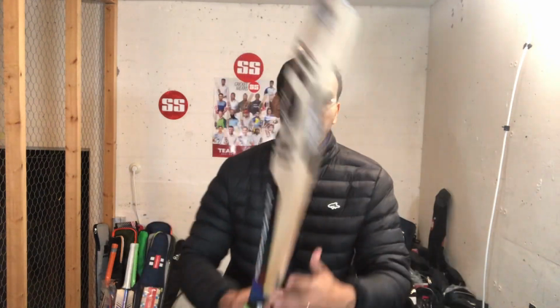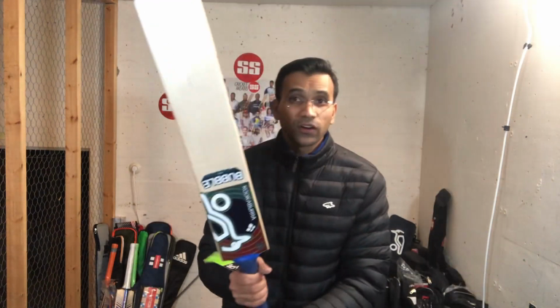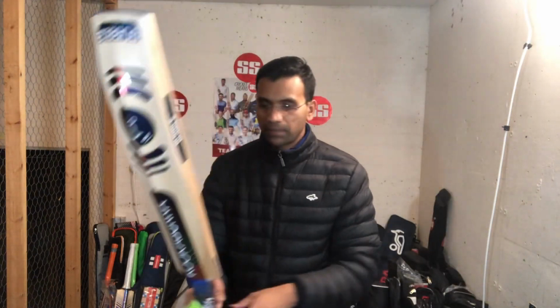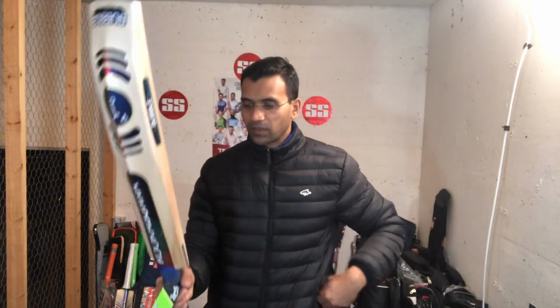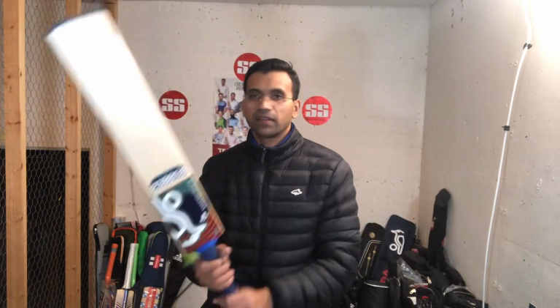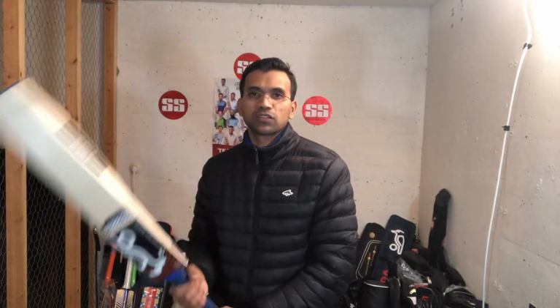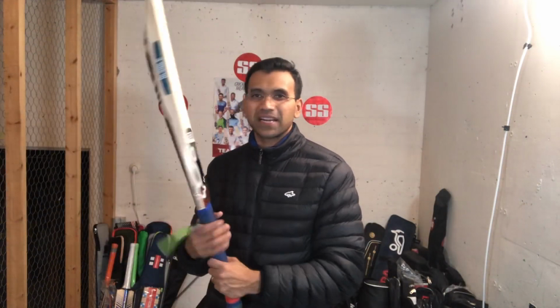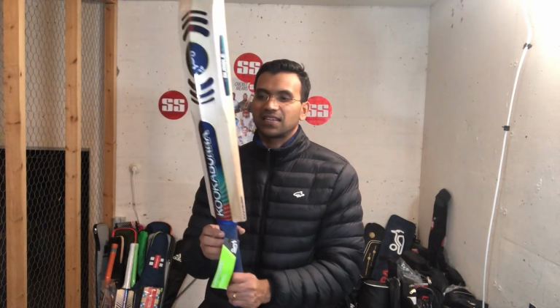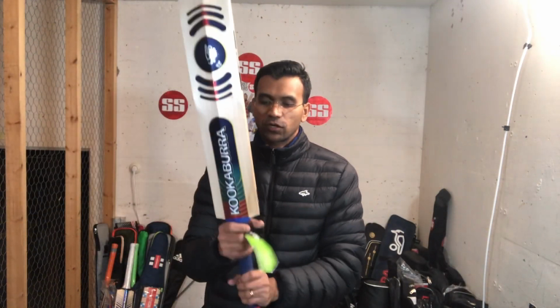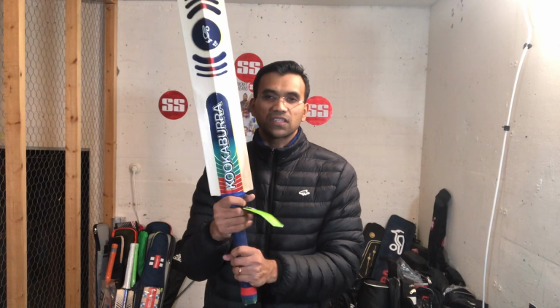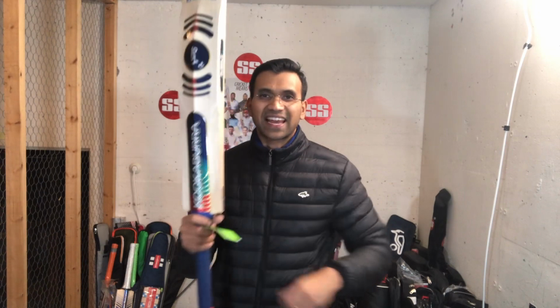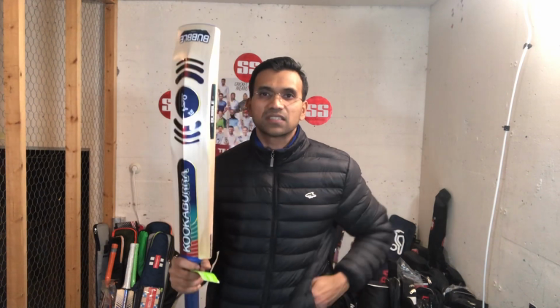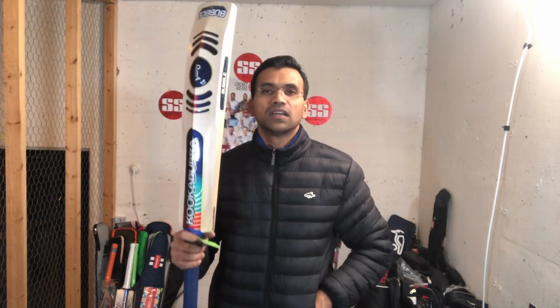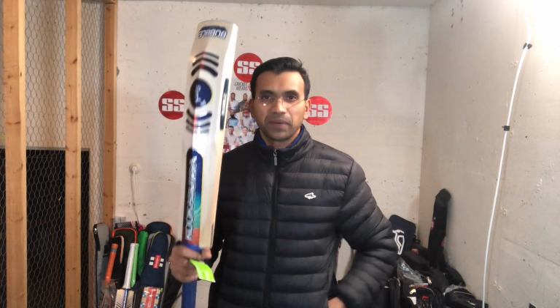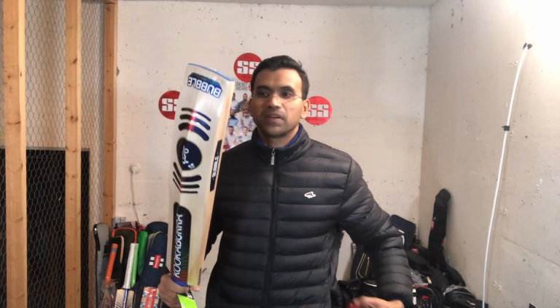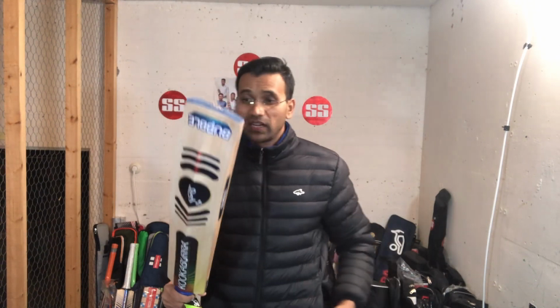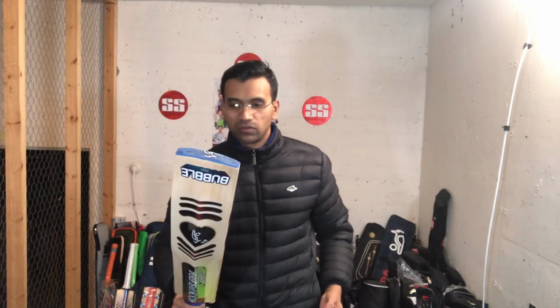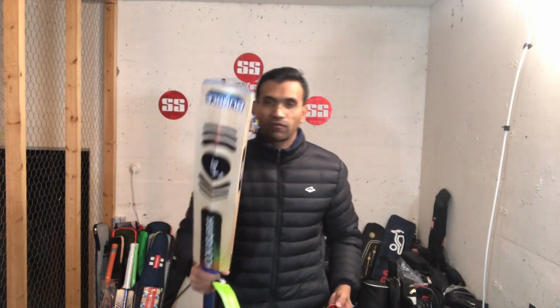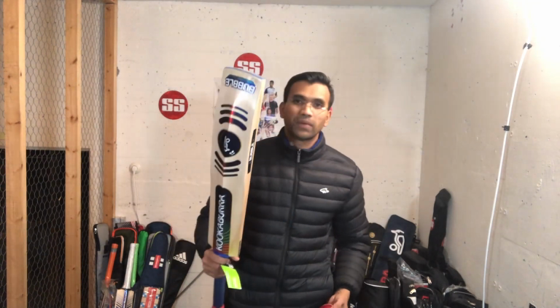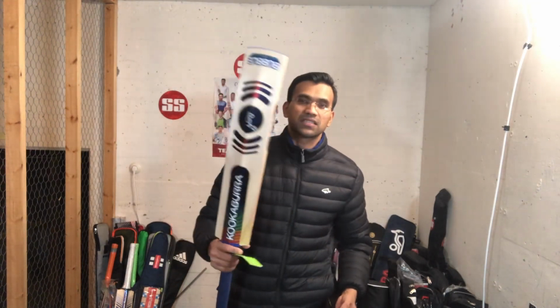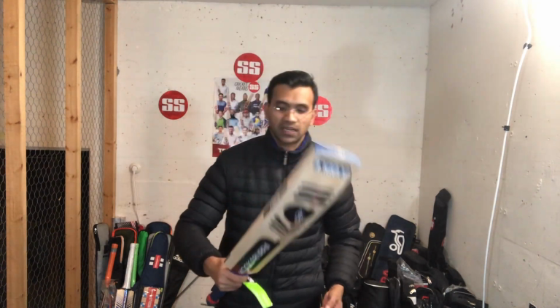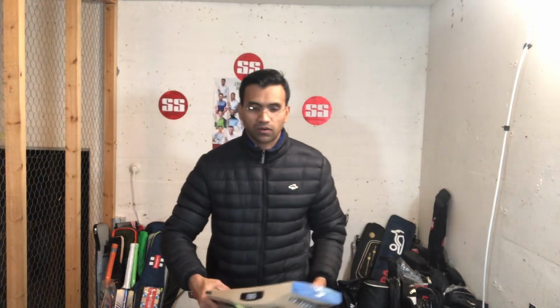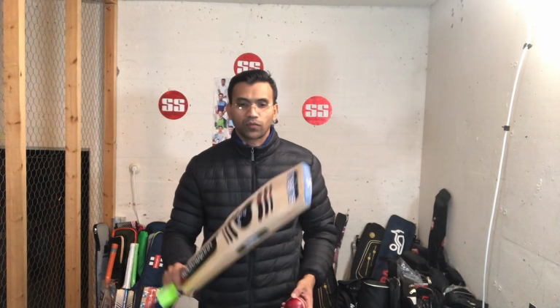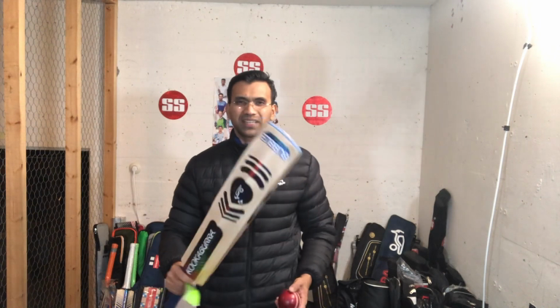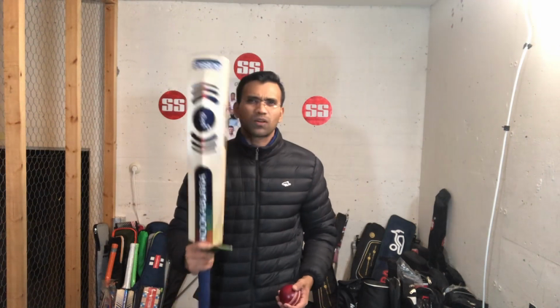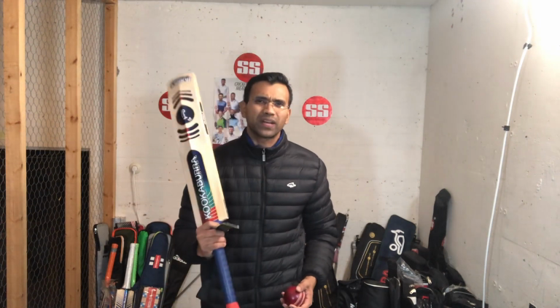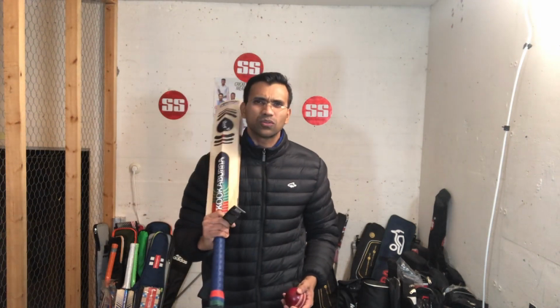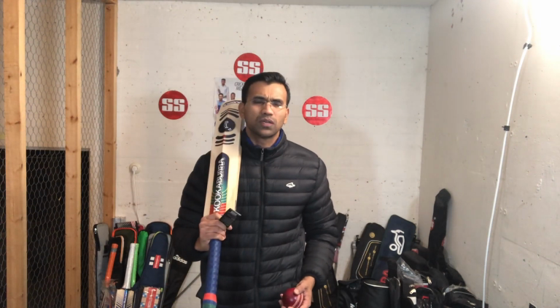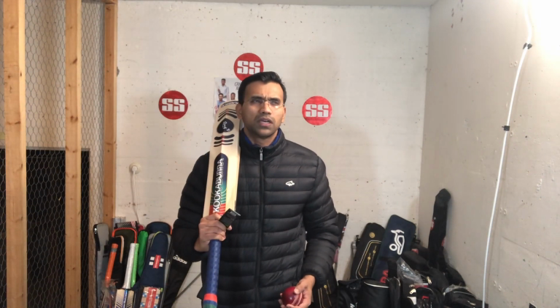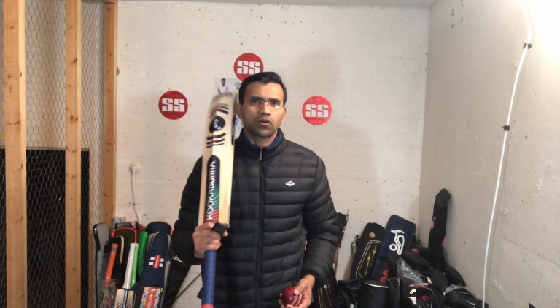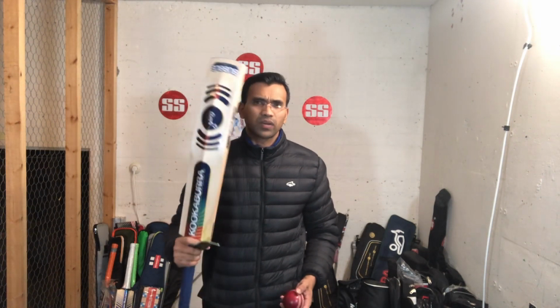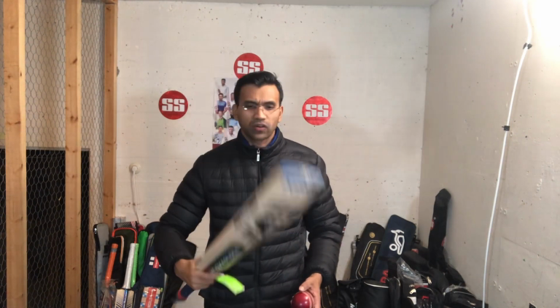Very good pickup. Because of these thick handles, the pickup is really good. Very good balance on this bat. This is around 1180 grams if I'm not wrong.